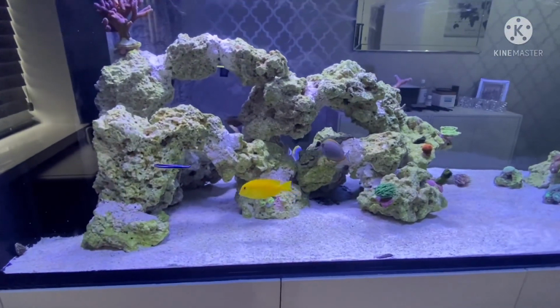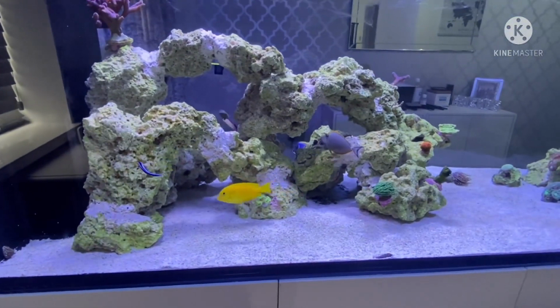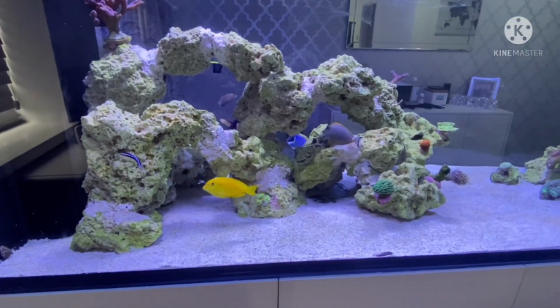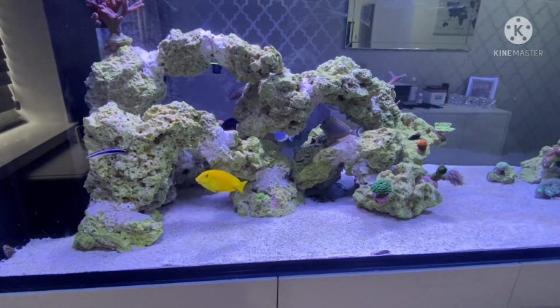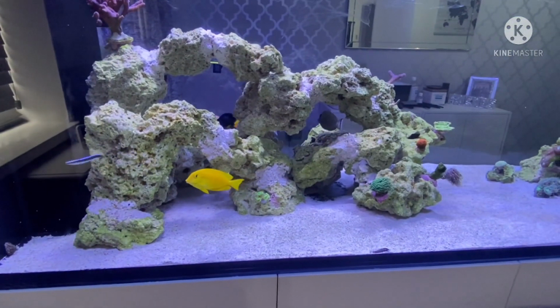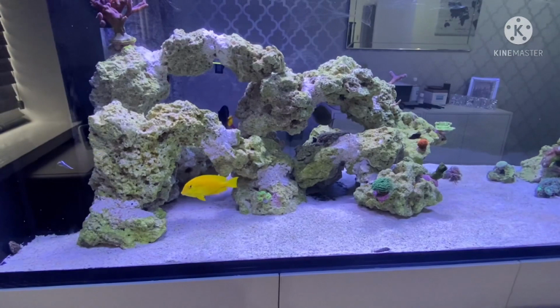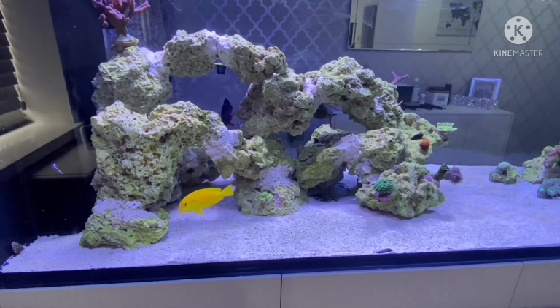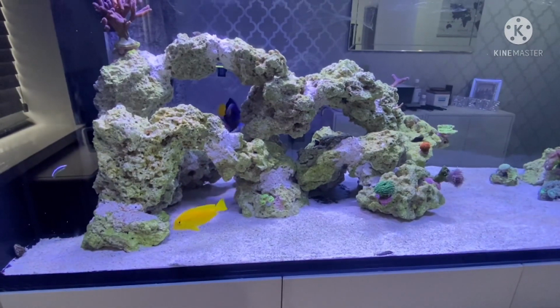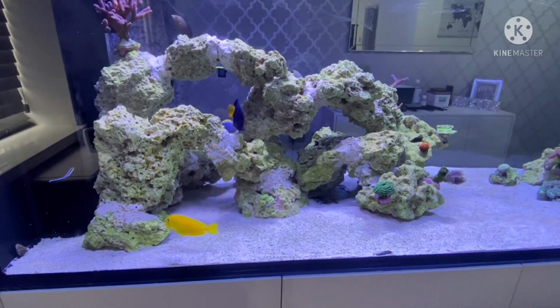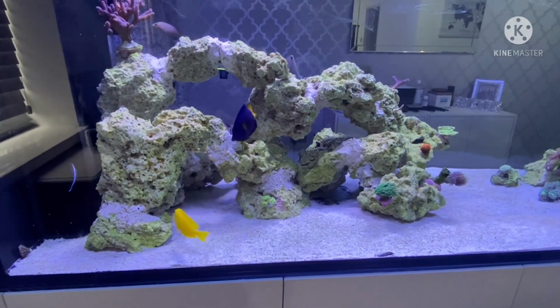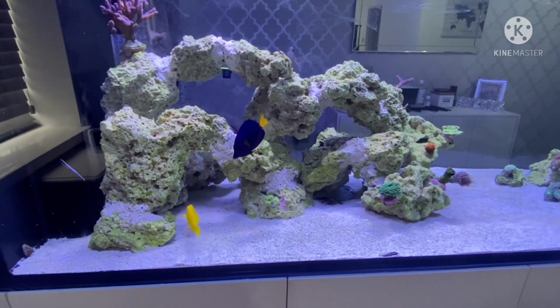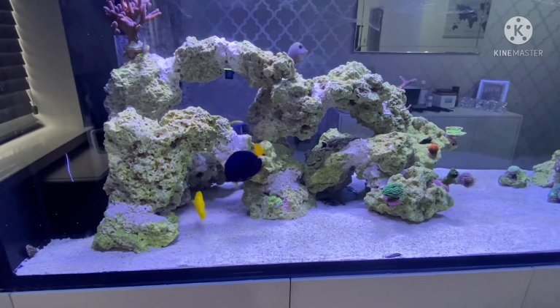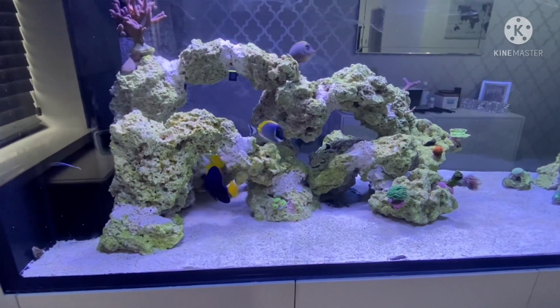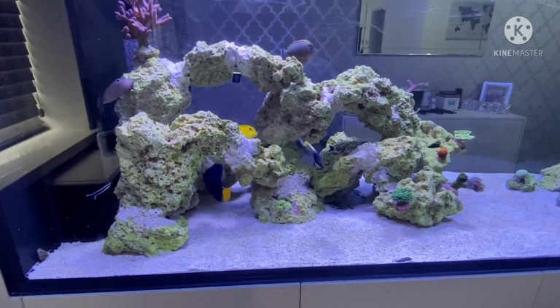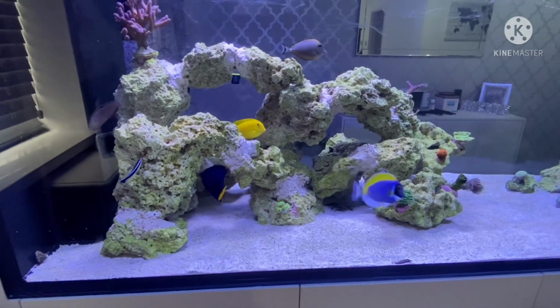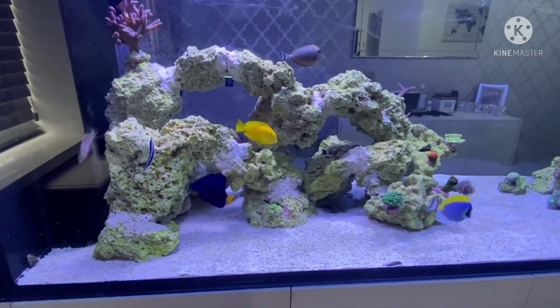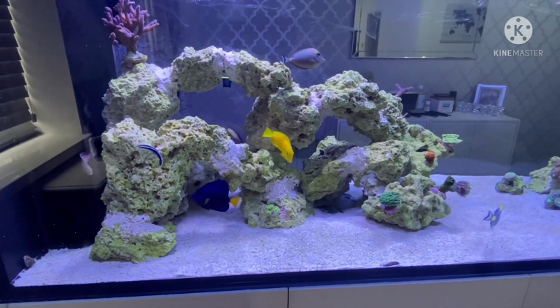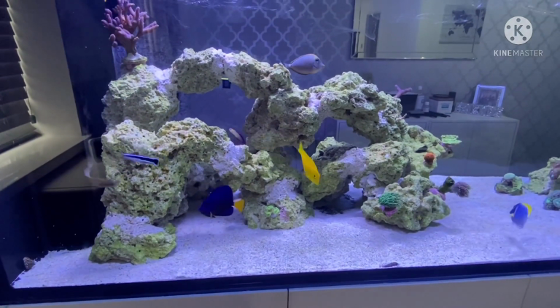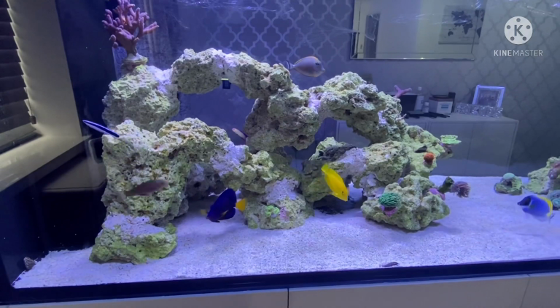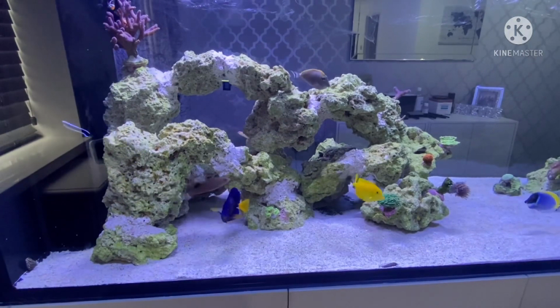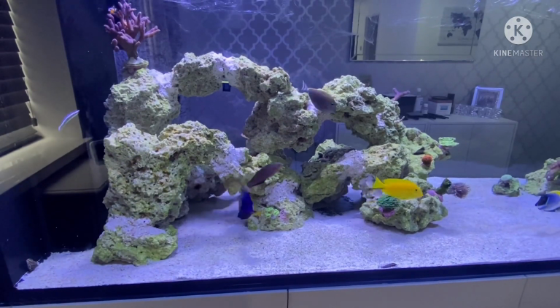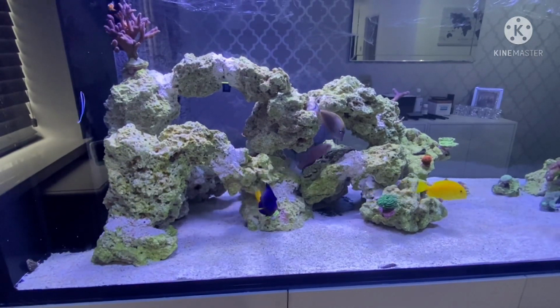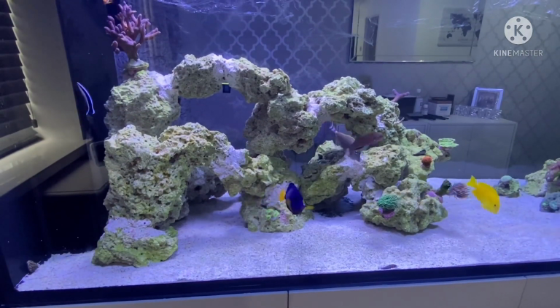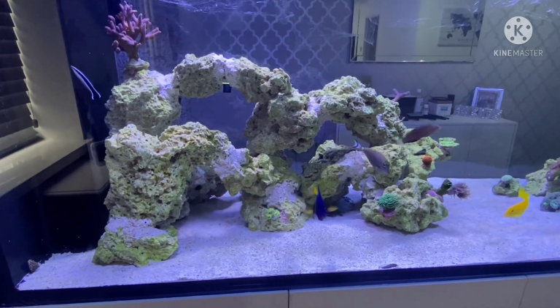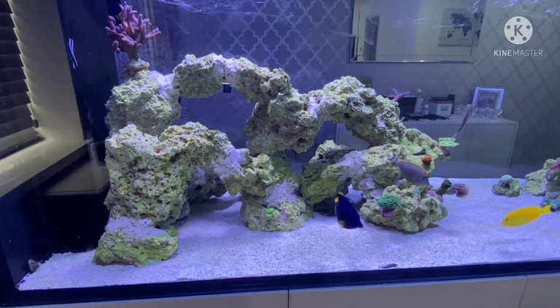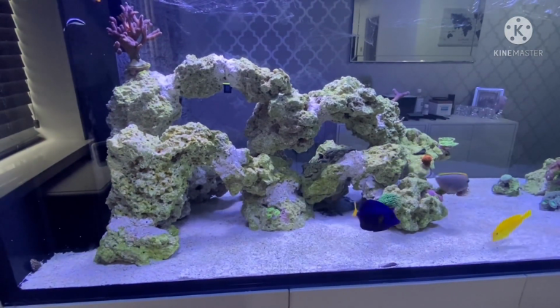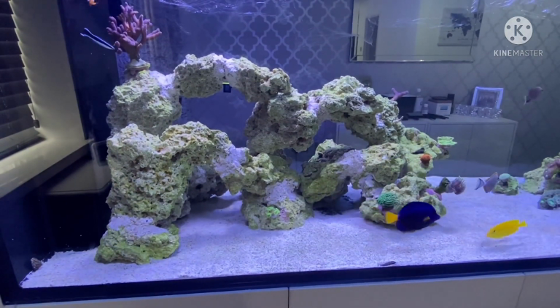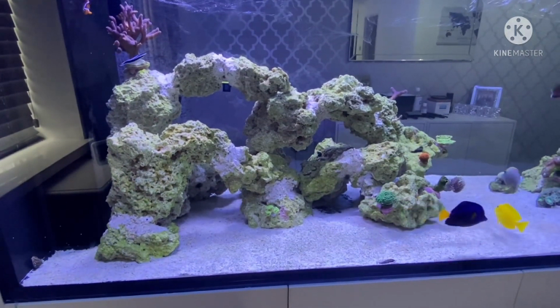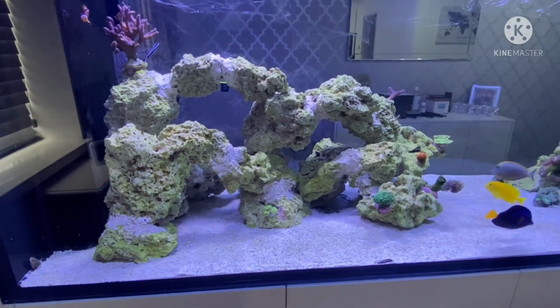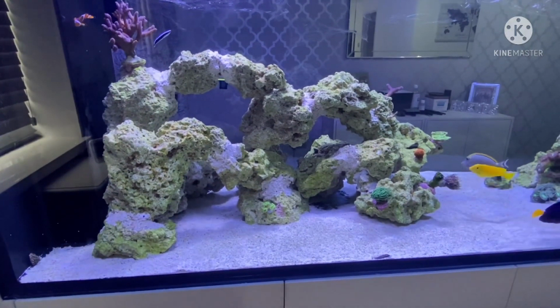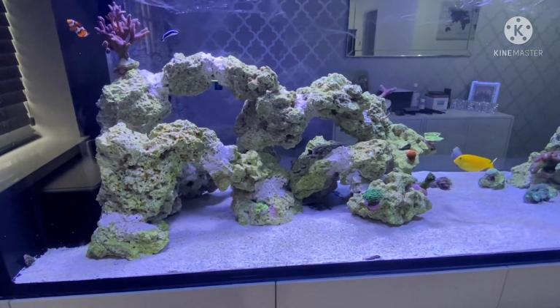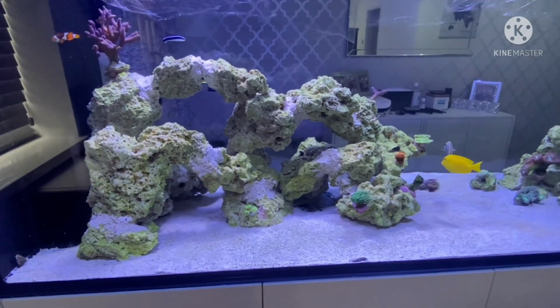This is how the tank's looking now — the rocks are looking quite green. Under the blue lights they don't look quite so green, but under the whiter light they do. I'm not entirely sure yet whether it's algae or the start of coralline algae growing.